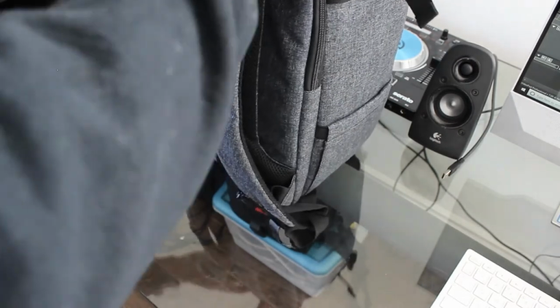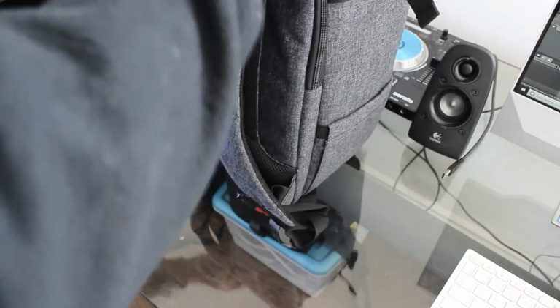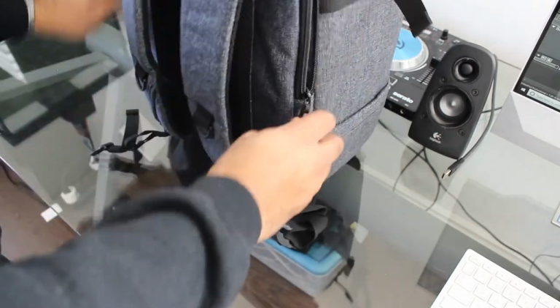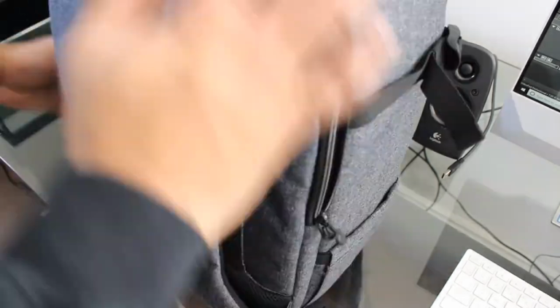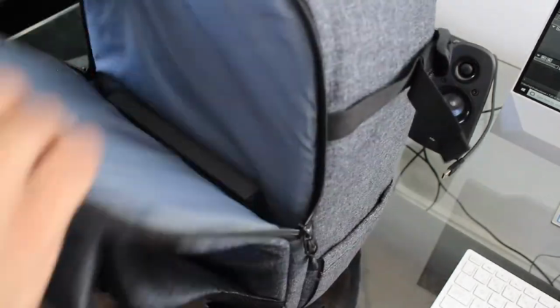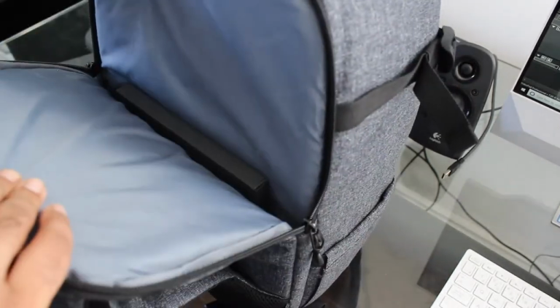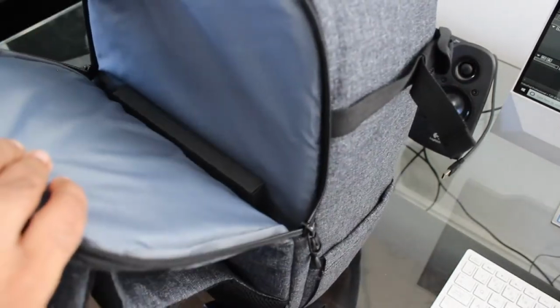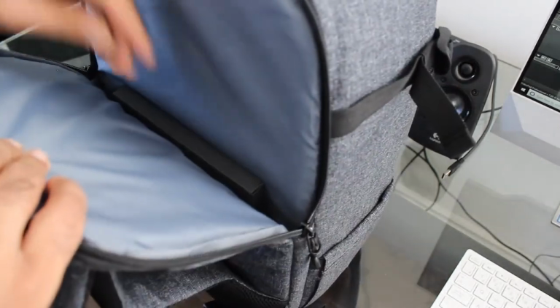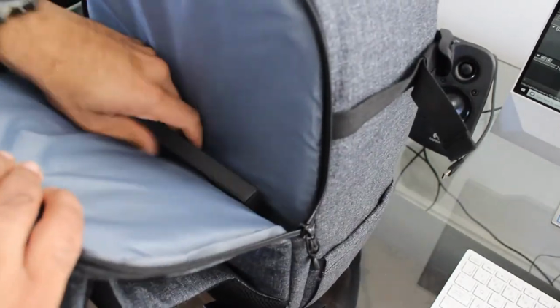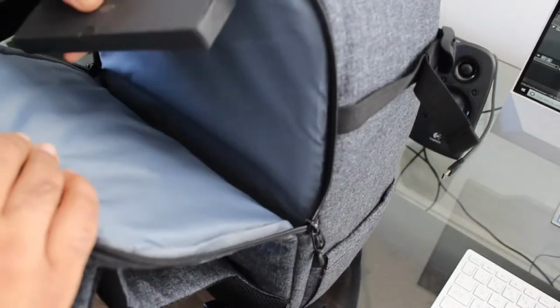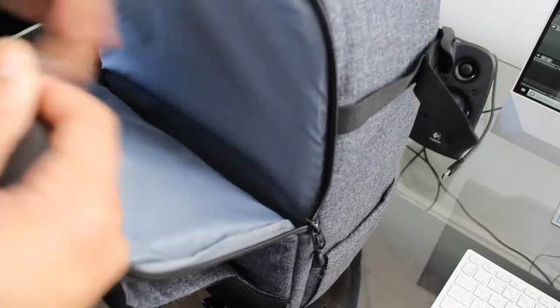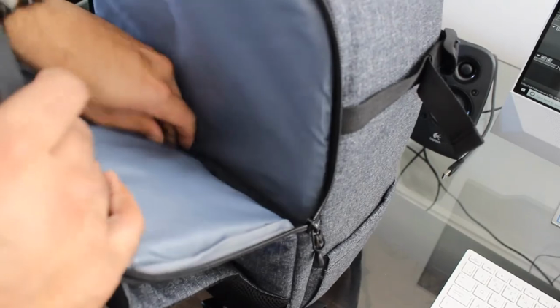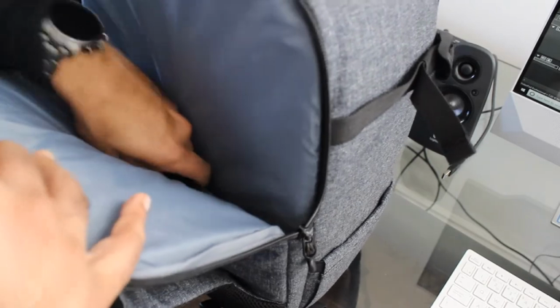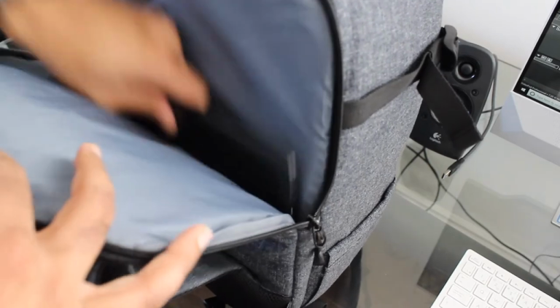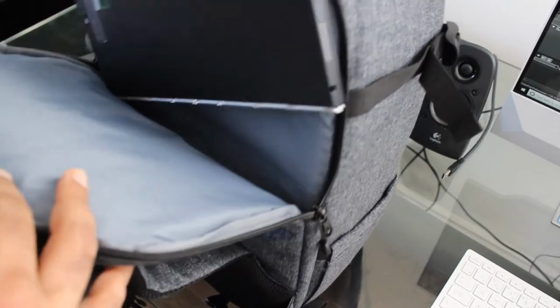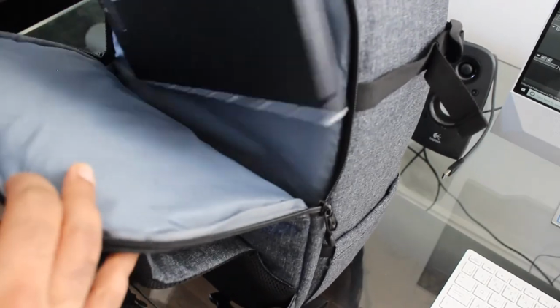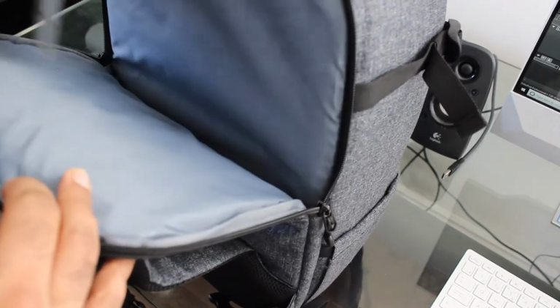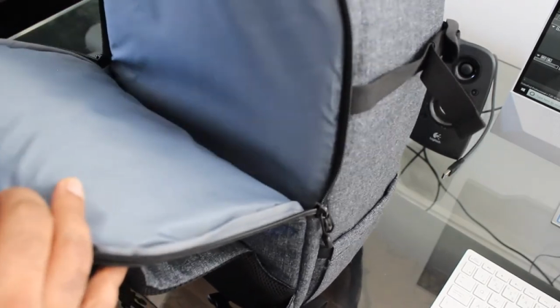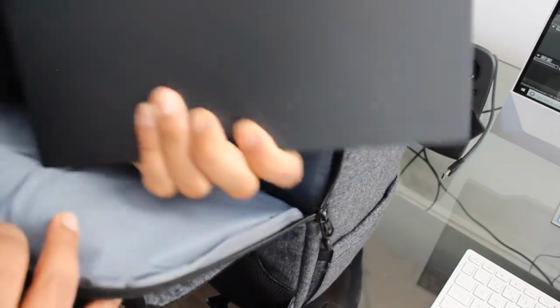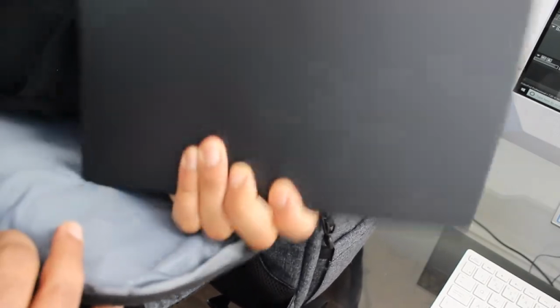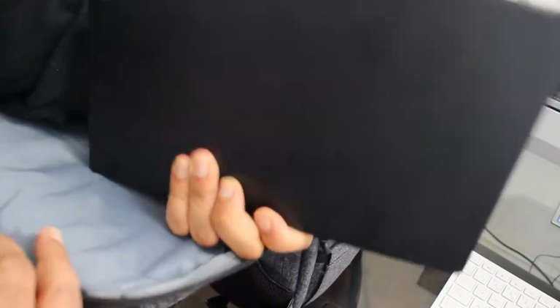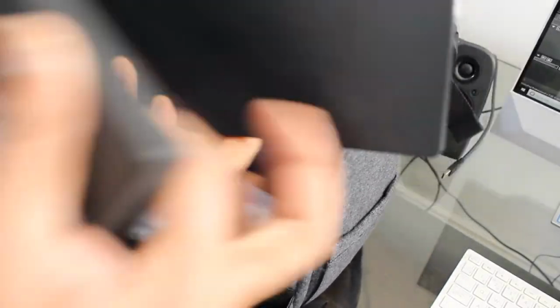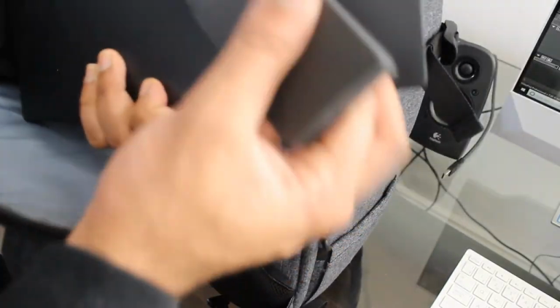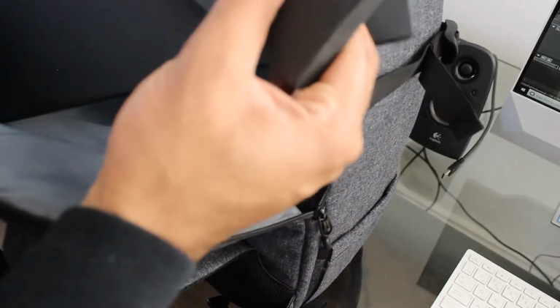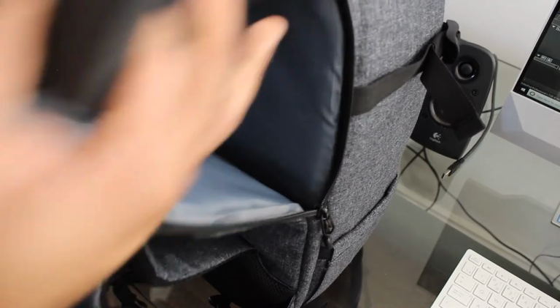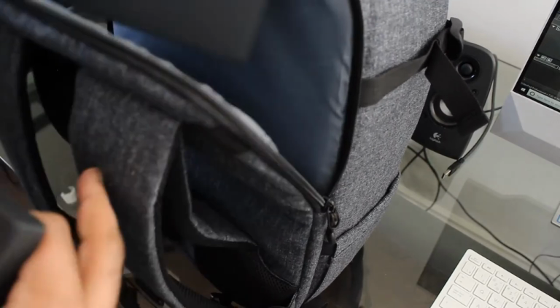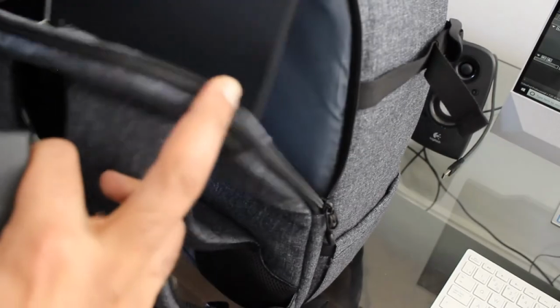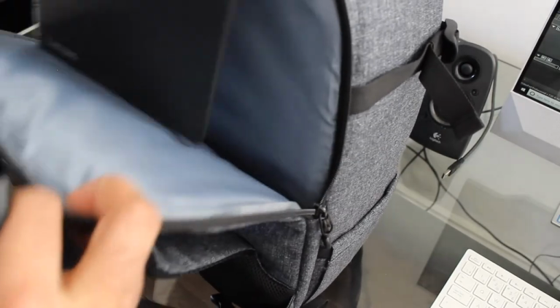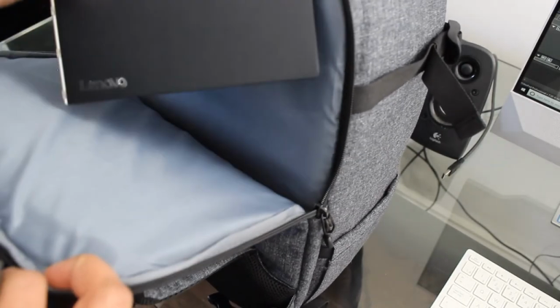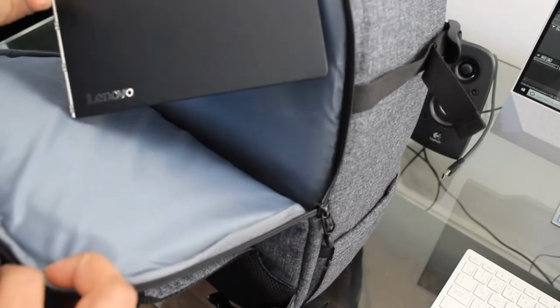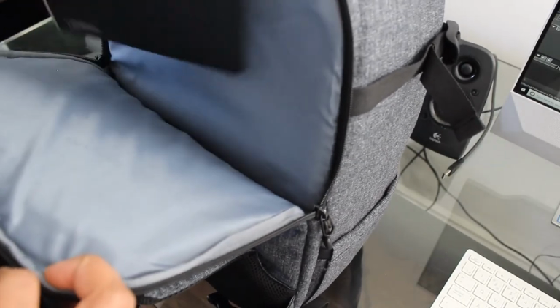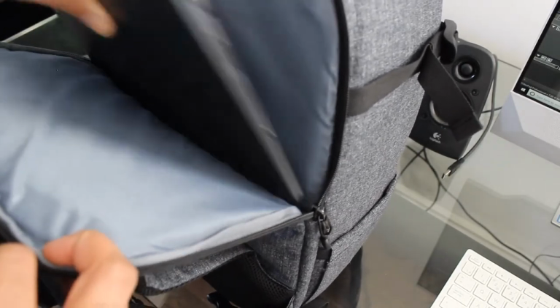In the back there's just a laptop slot where I have my pen and my Lenovo two-in-one.